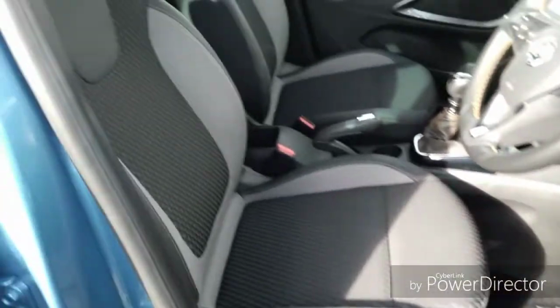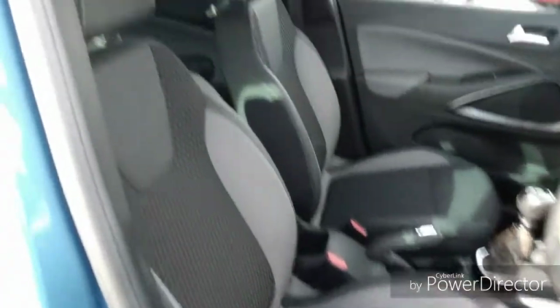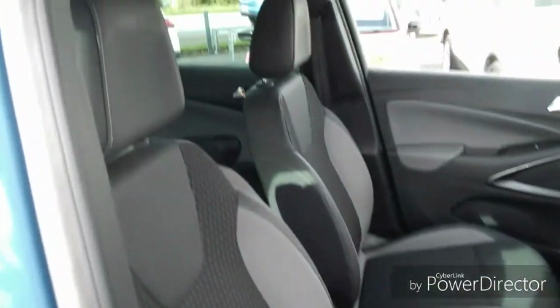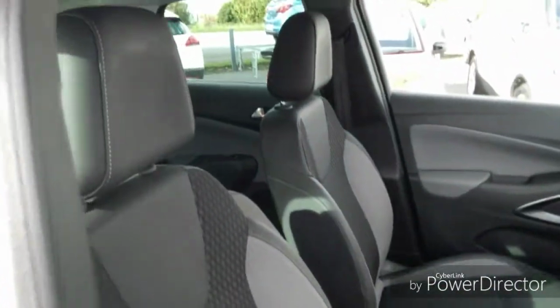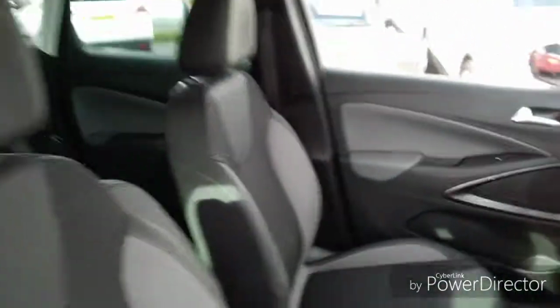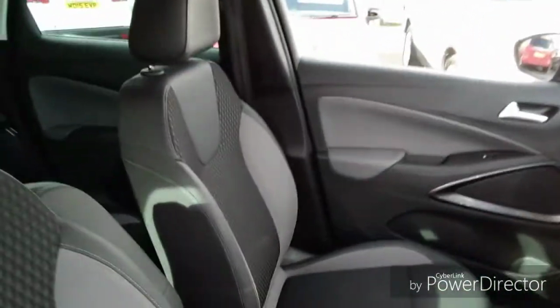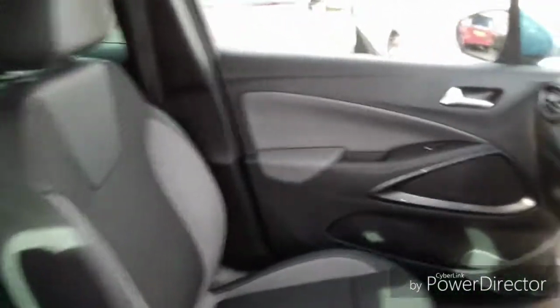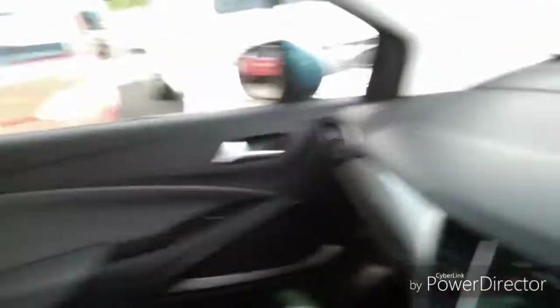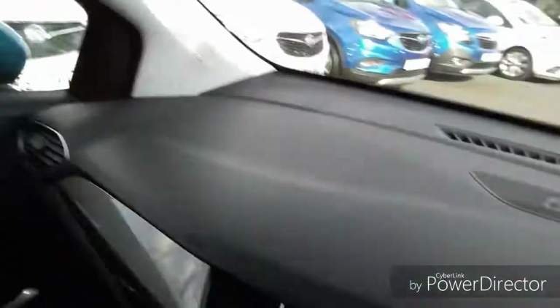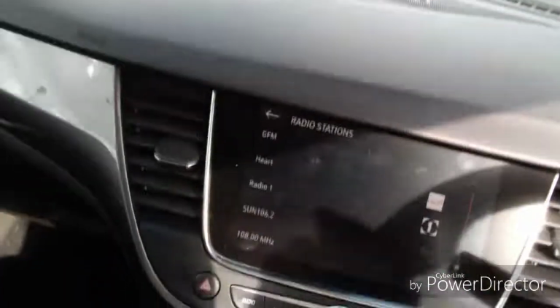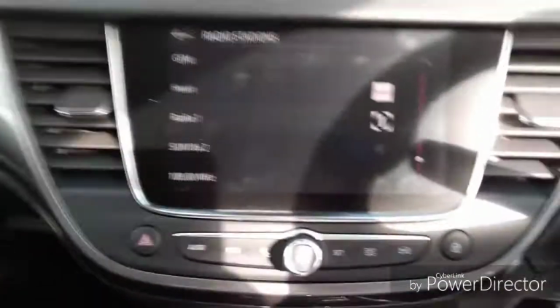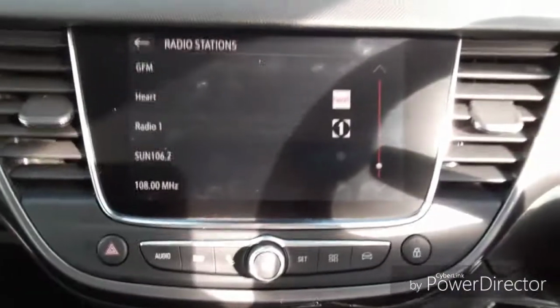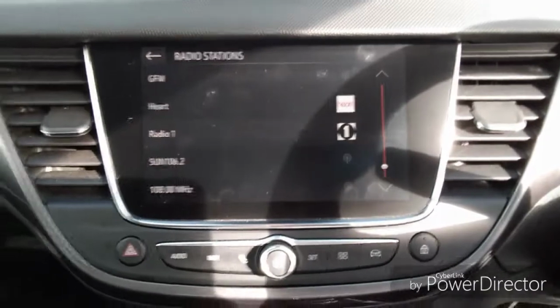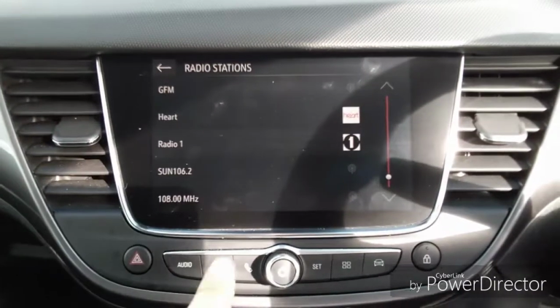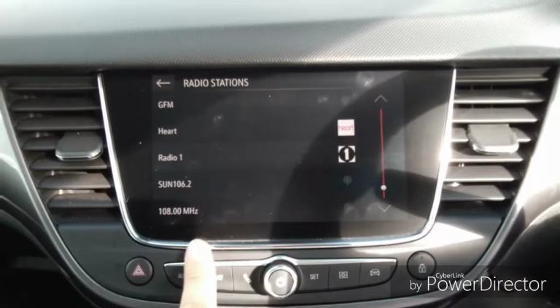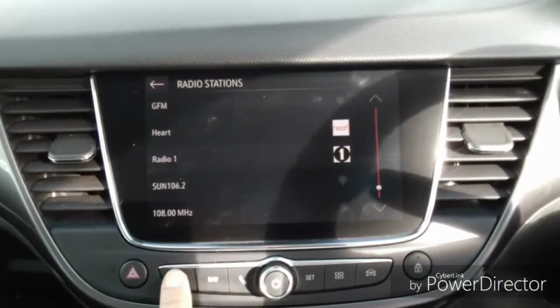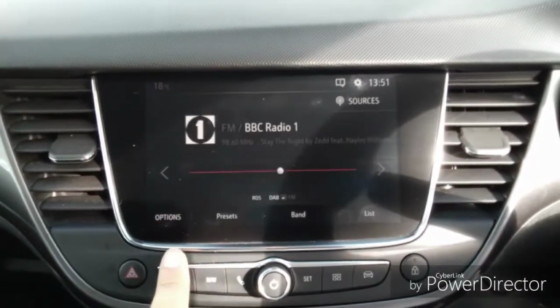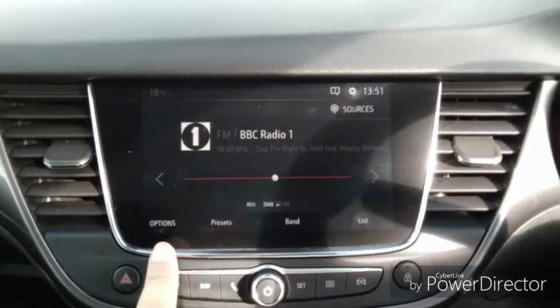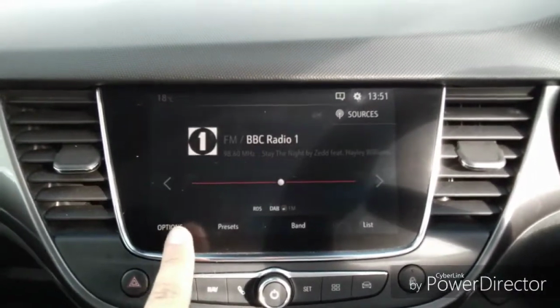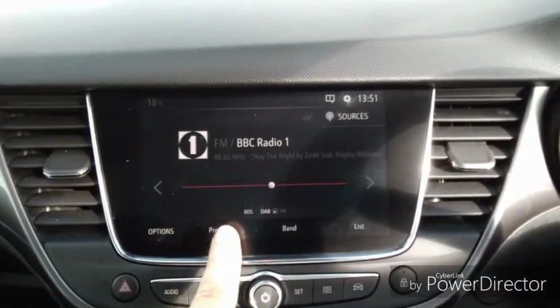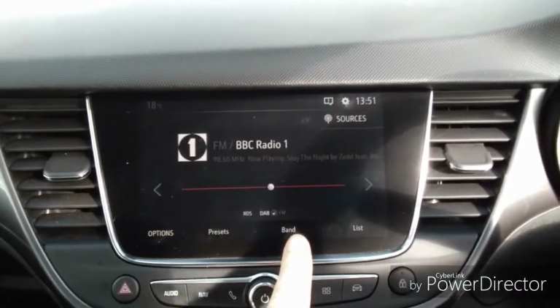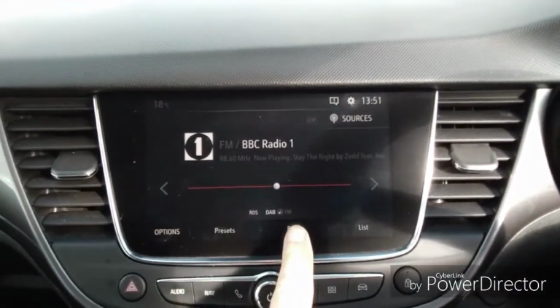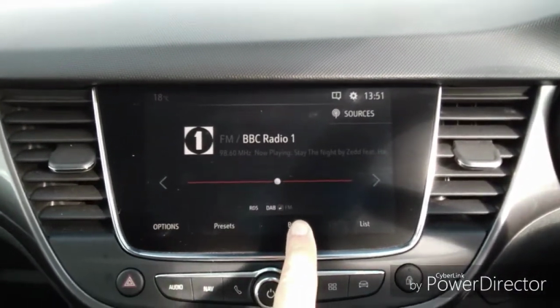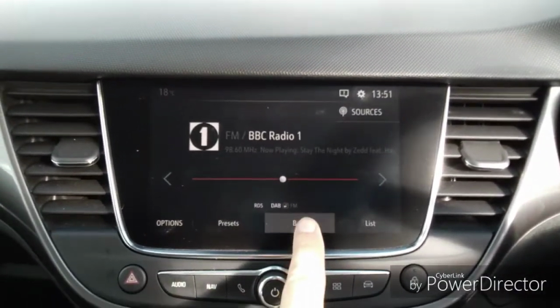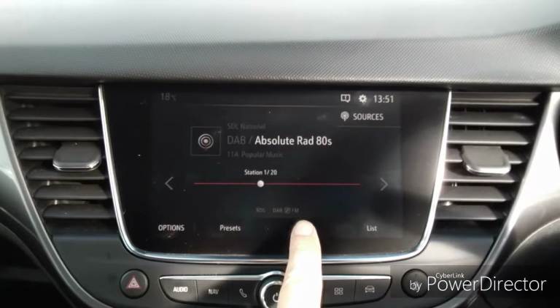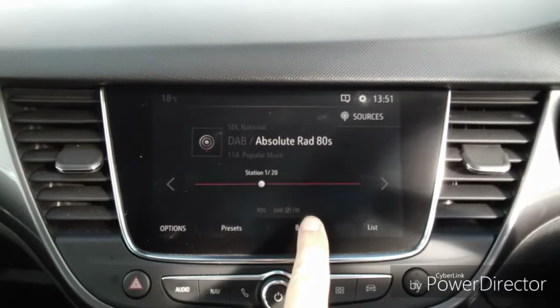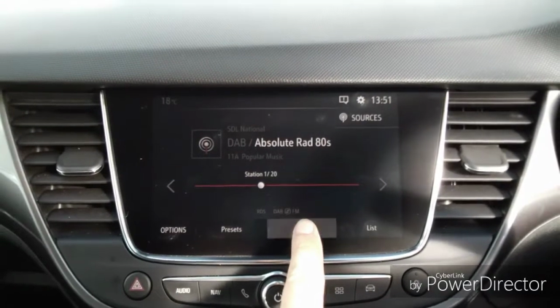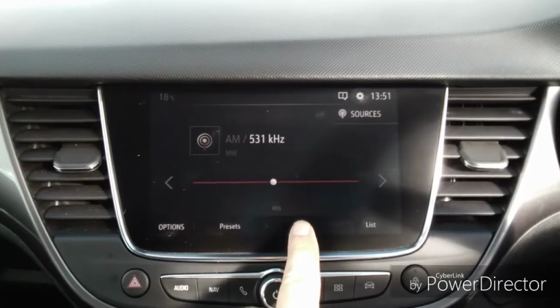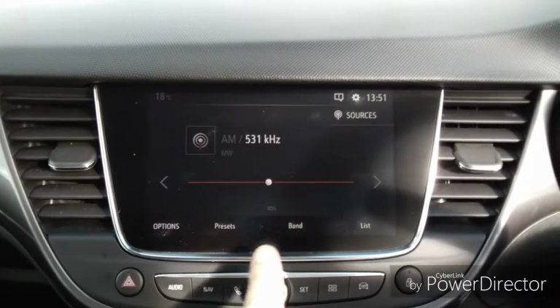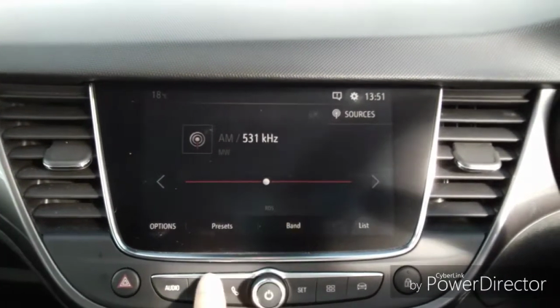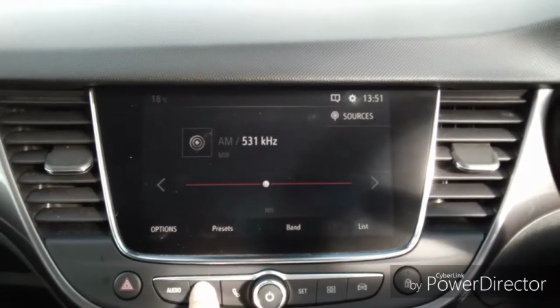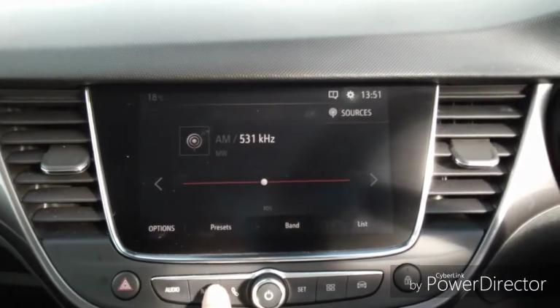Moving into the vehicle, we have two adjustable headrests for both the driver and the passenger. We have an entertainment system with TV, FM and AM radio, along with USB and Bluetooth.